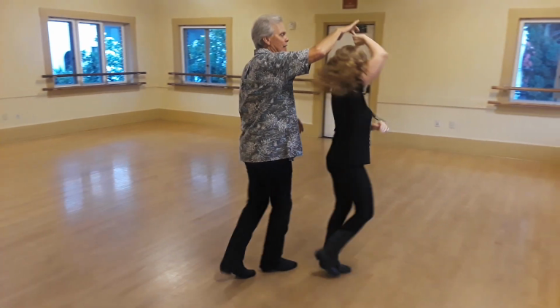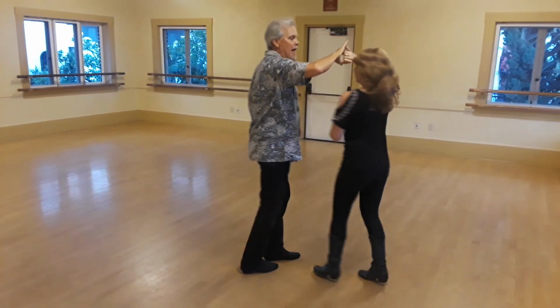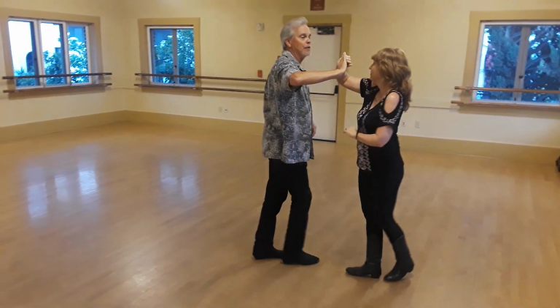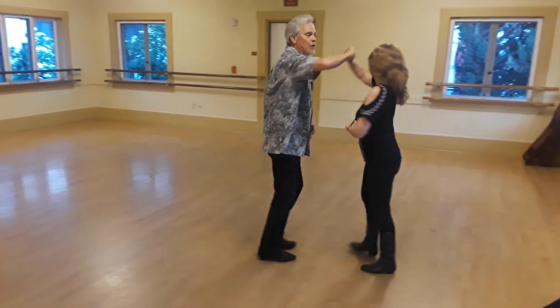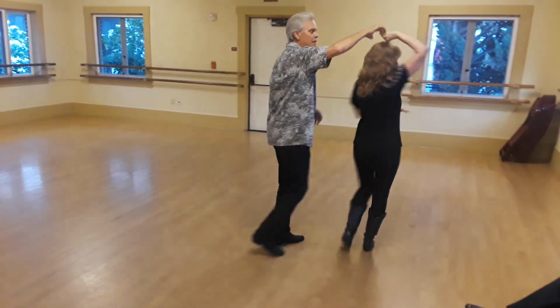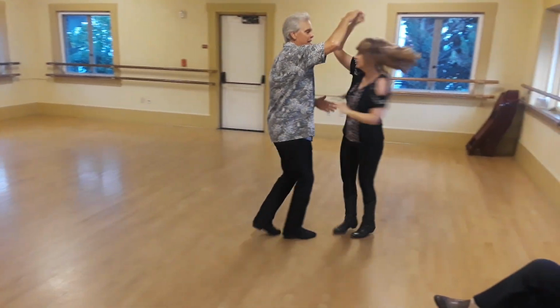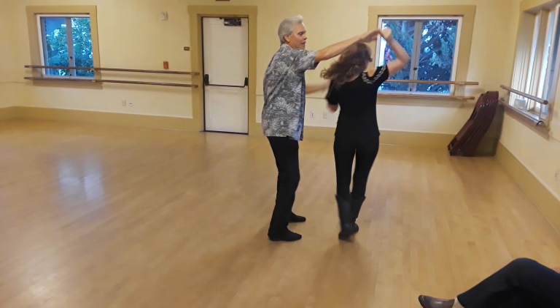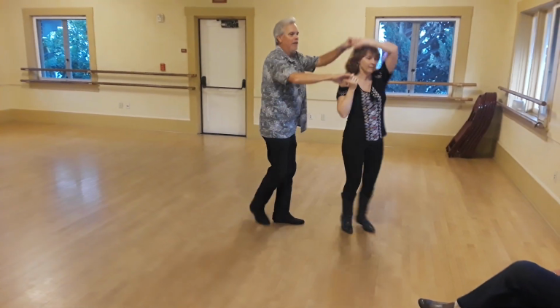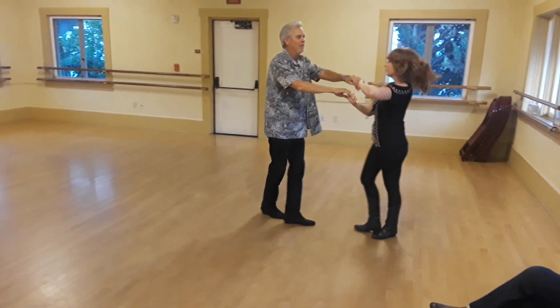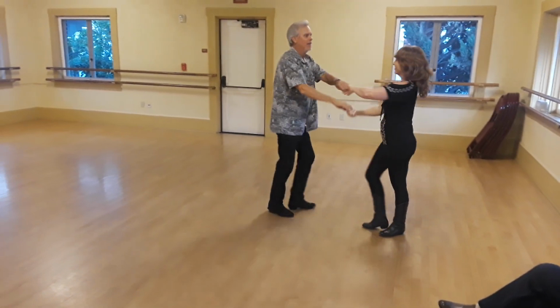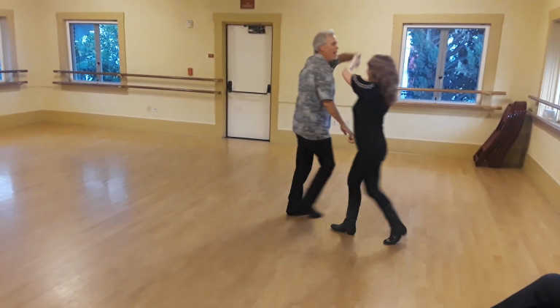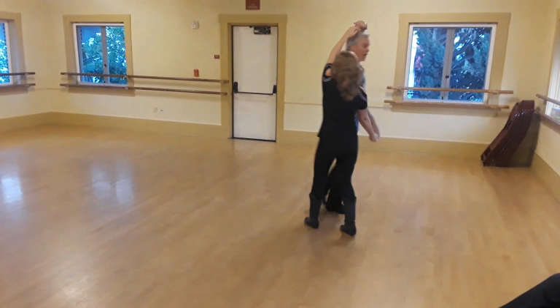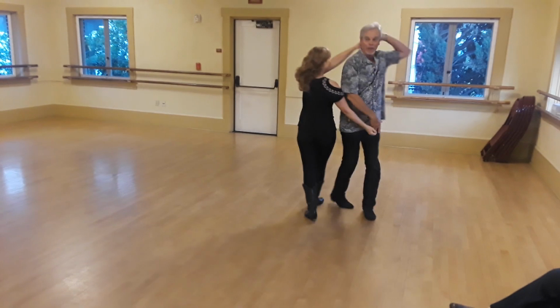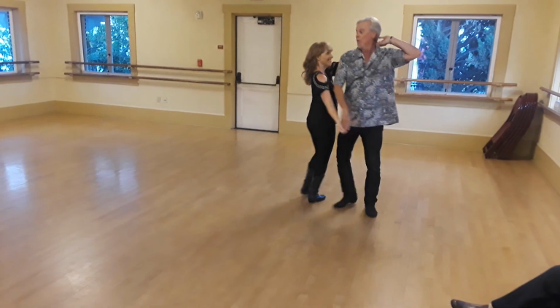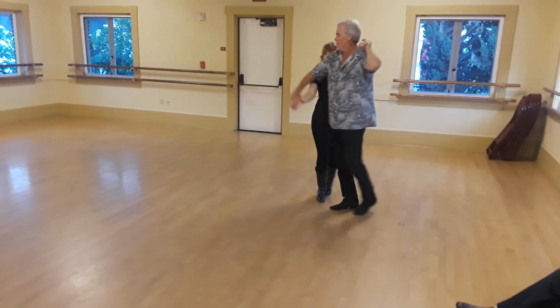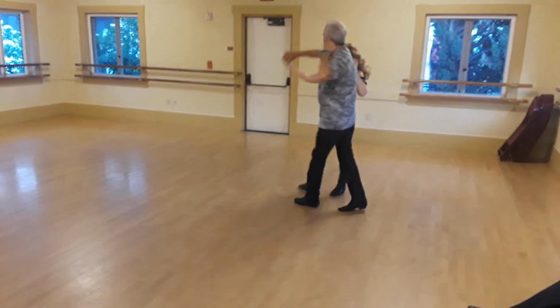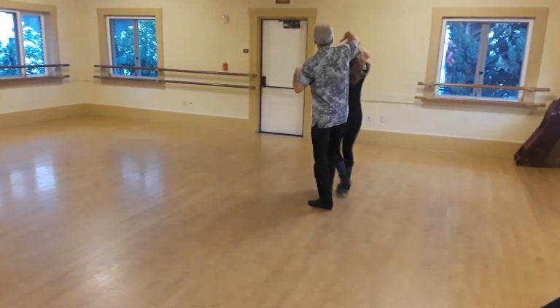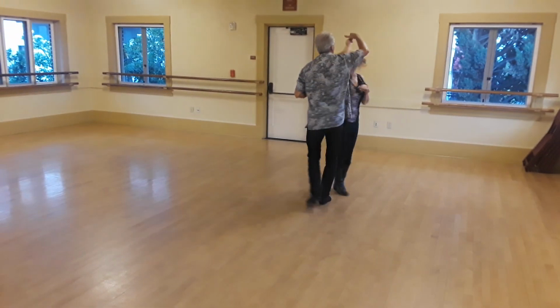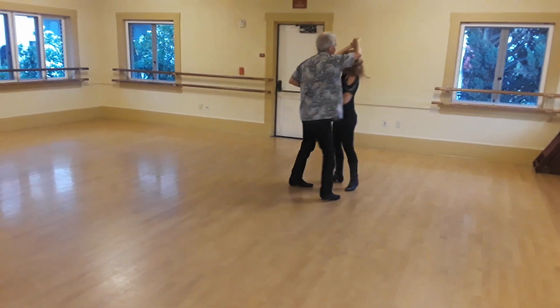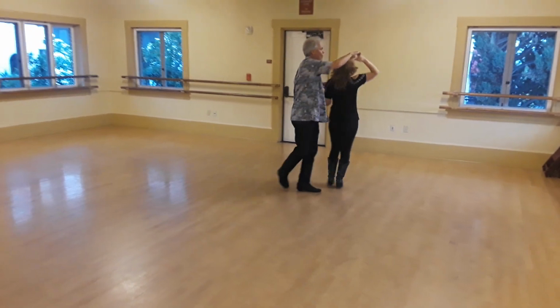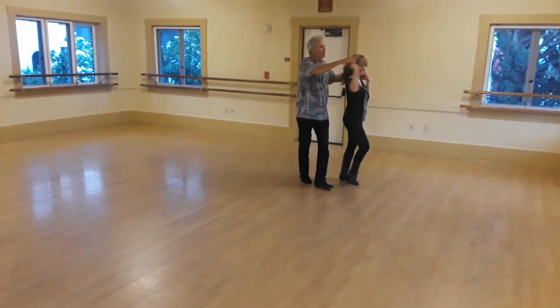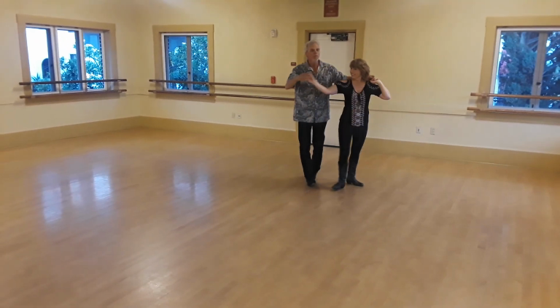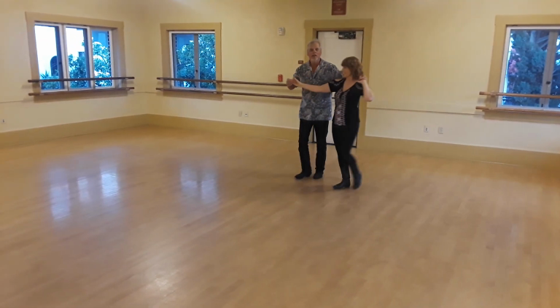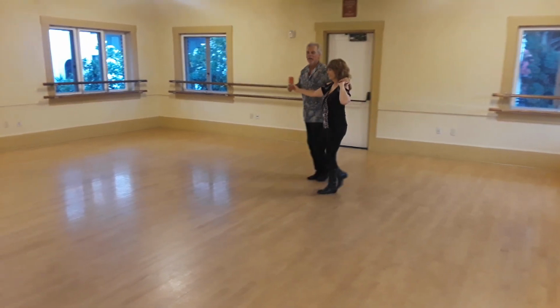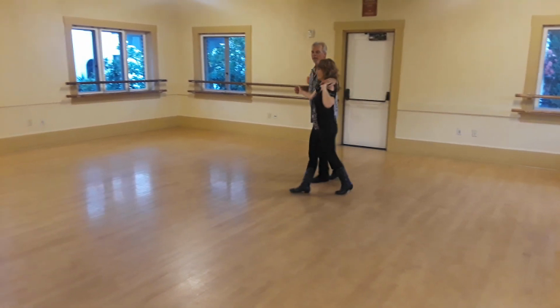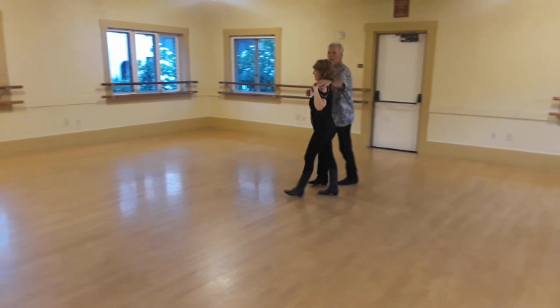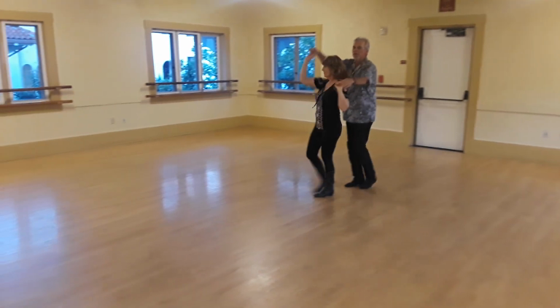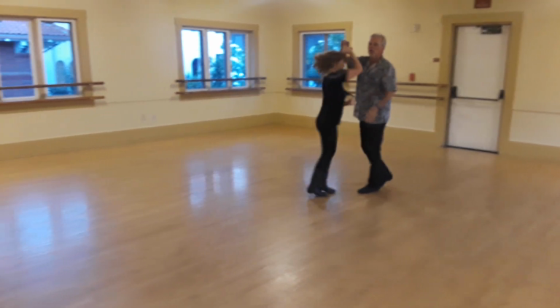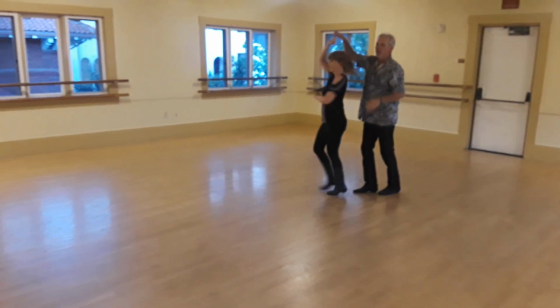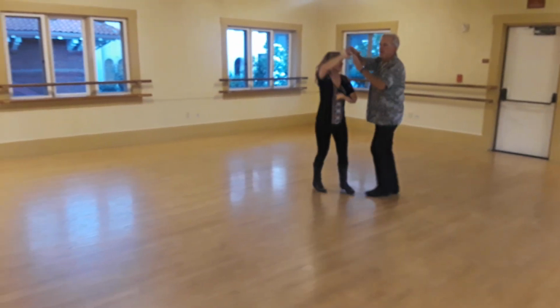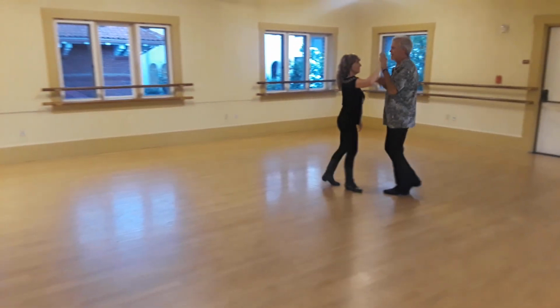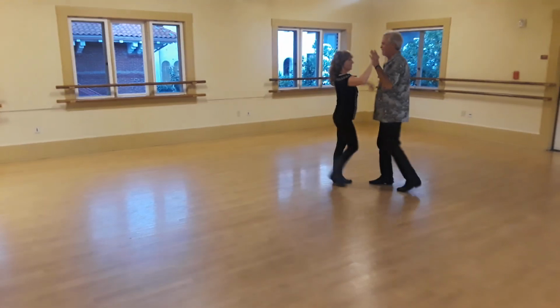We do not do the illusion turn, take the hand. Quick, quick, slow, lead right. Quick, quick, slow, slow. And we didn't go to close, but we go to close, we just do a hand change.